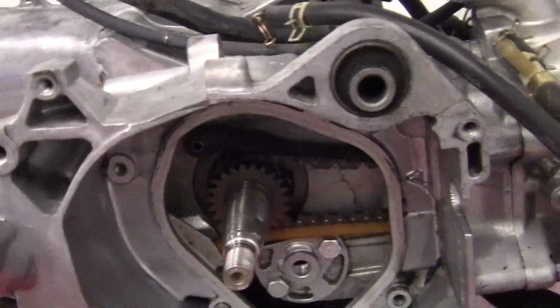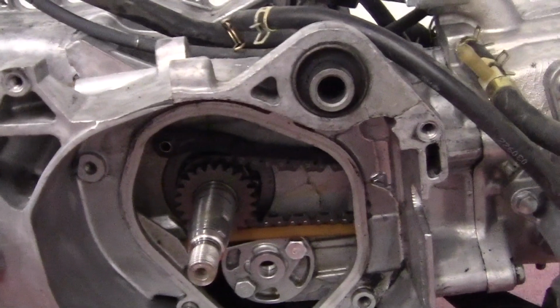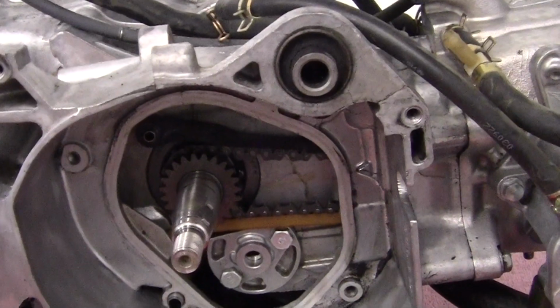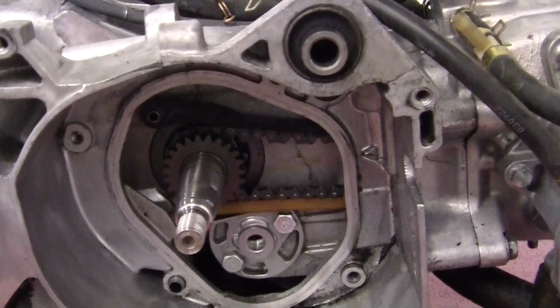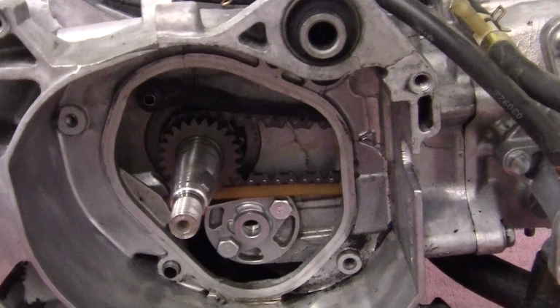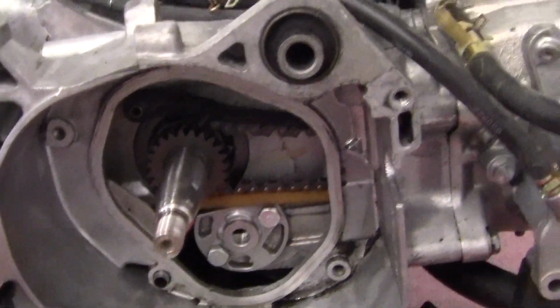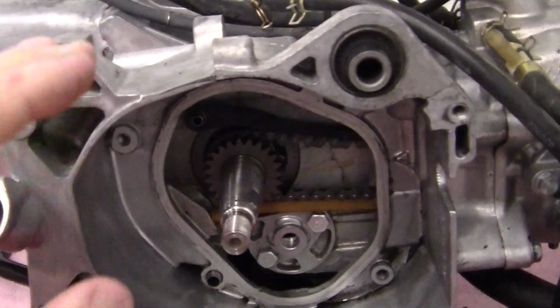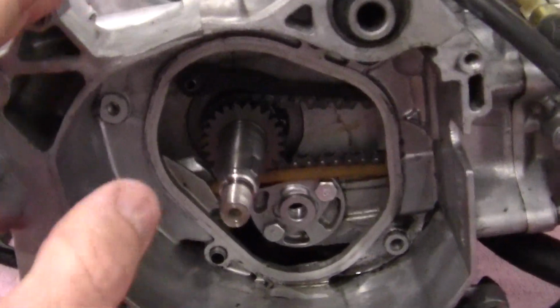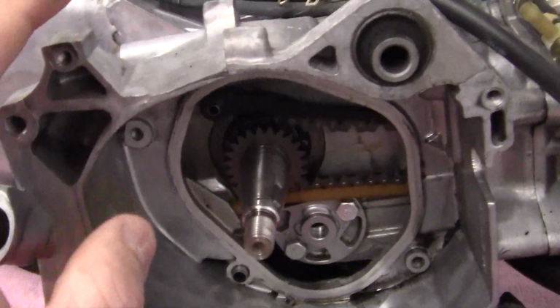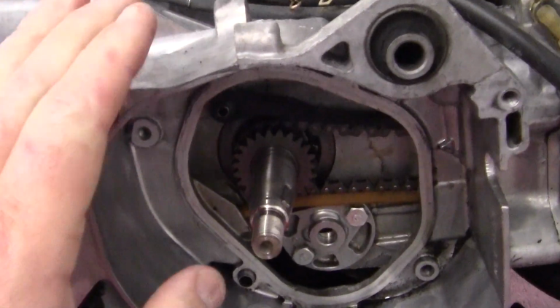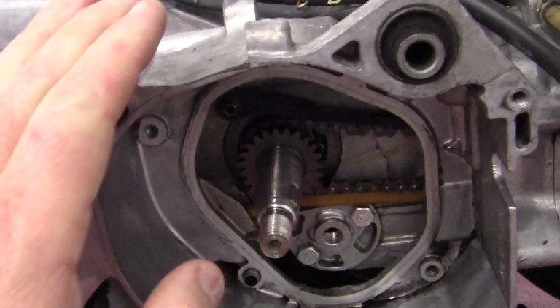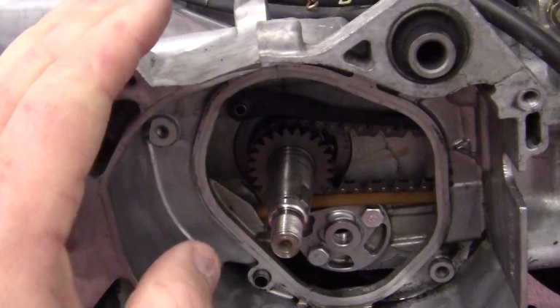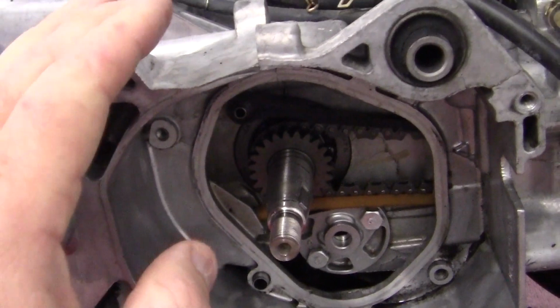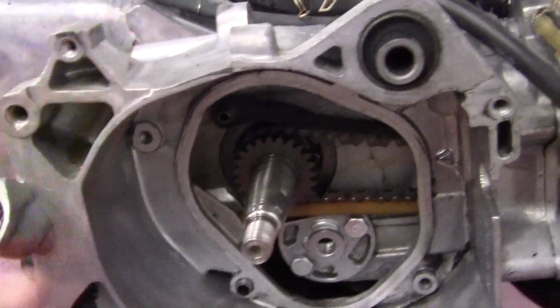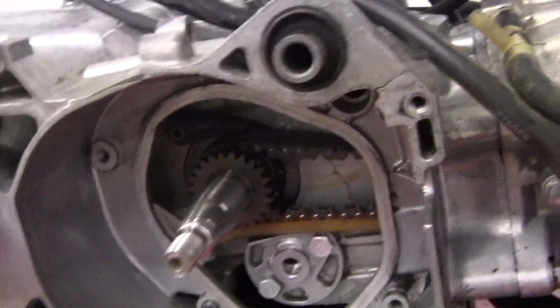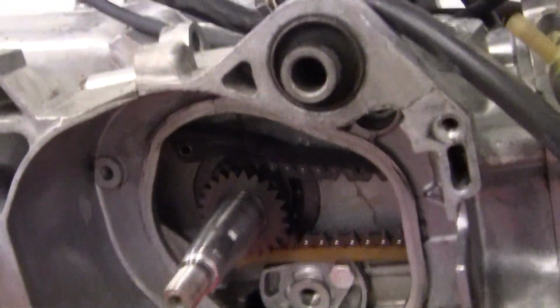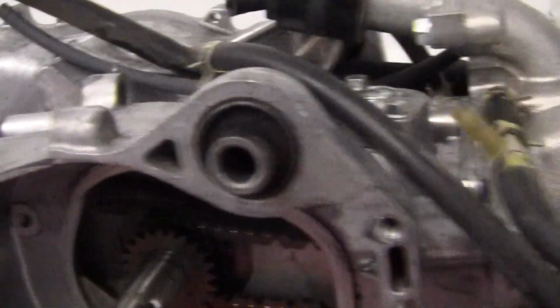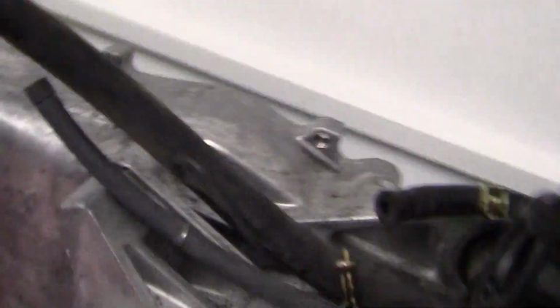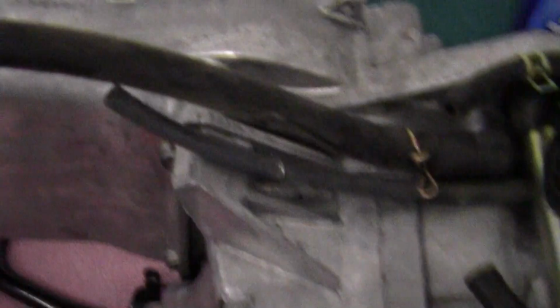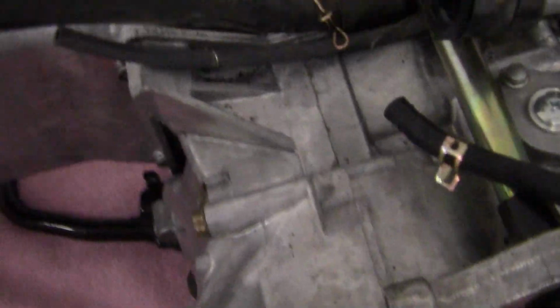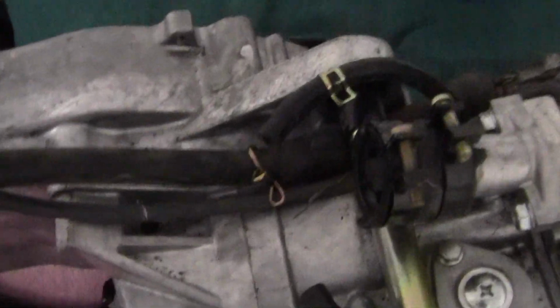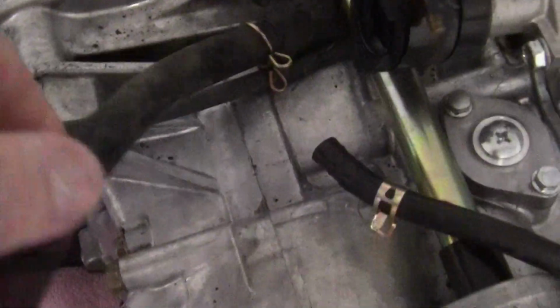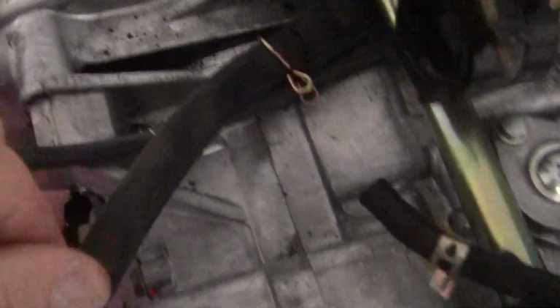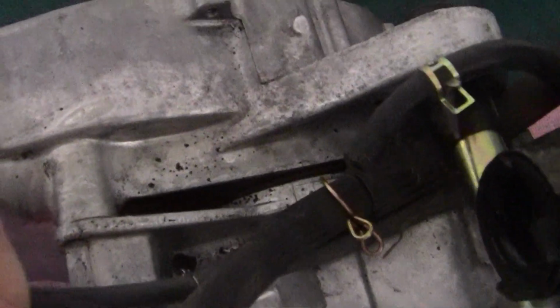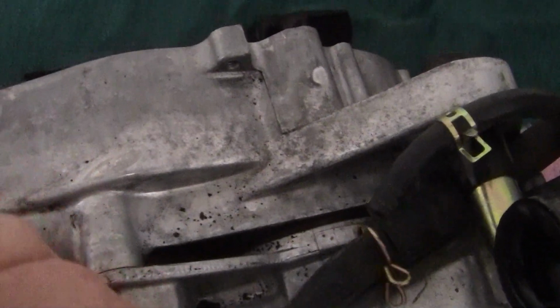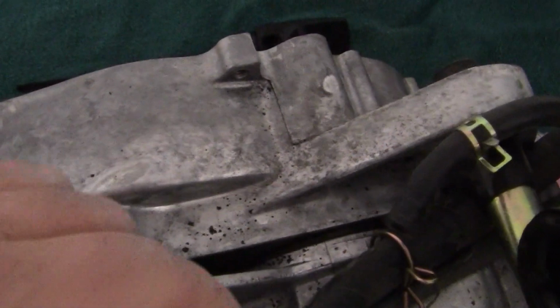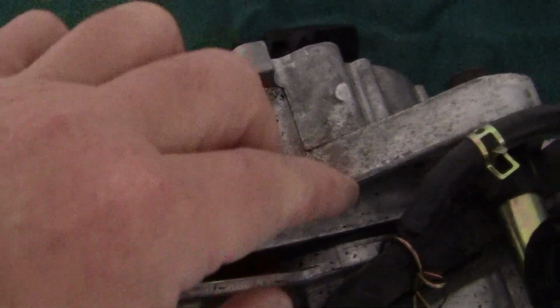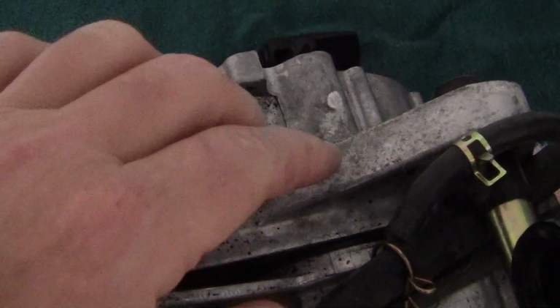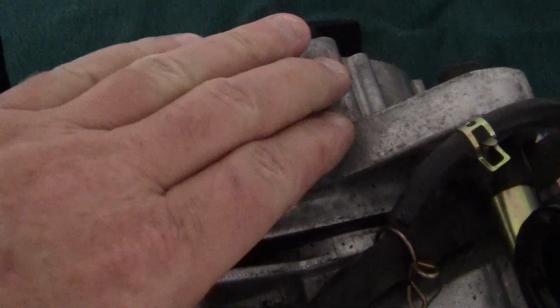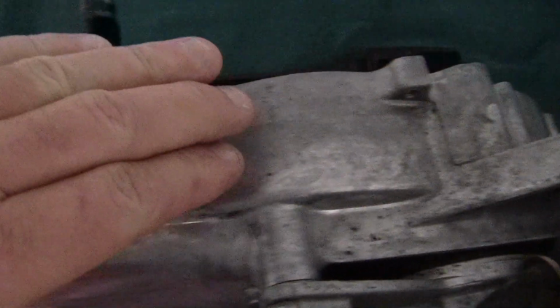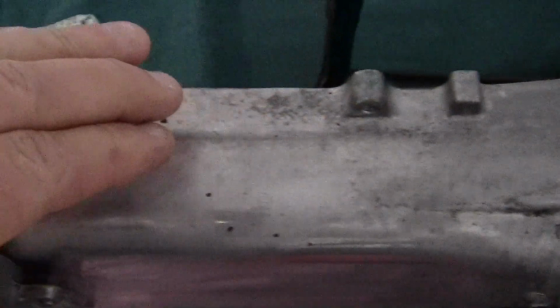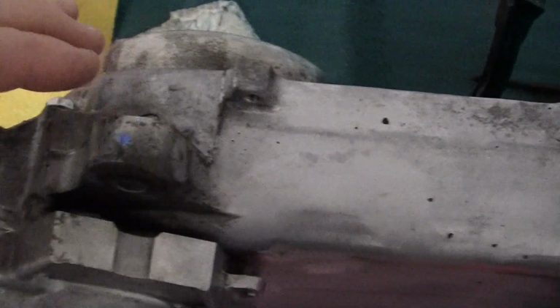The first thing we have to do is separate the cases. This engine is in three parts. We have one part, which is this part, that goes all the way to the back.